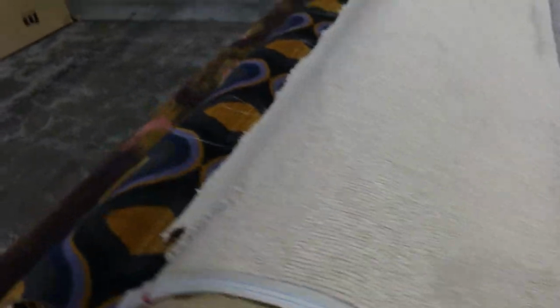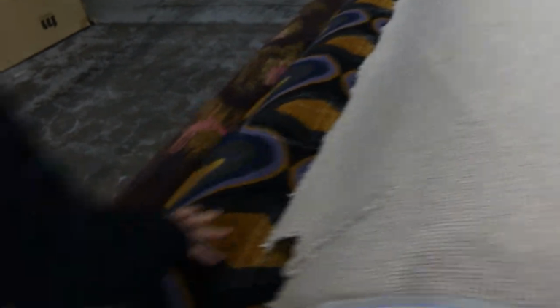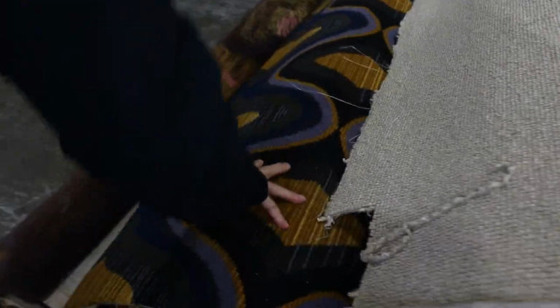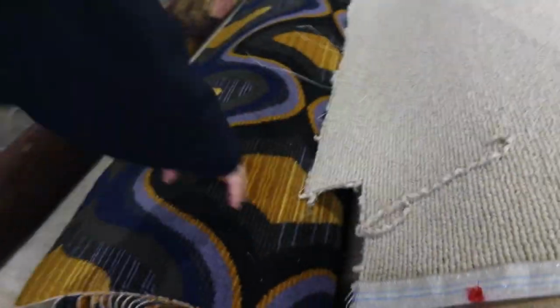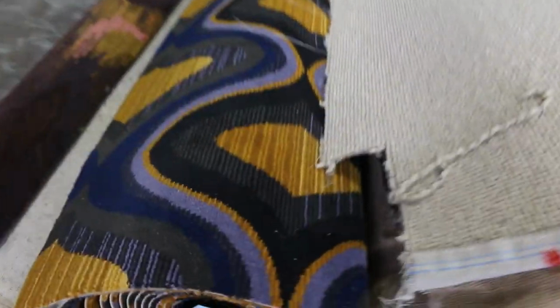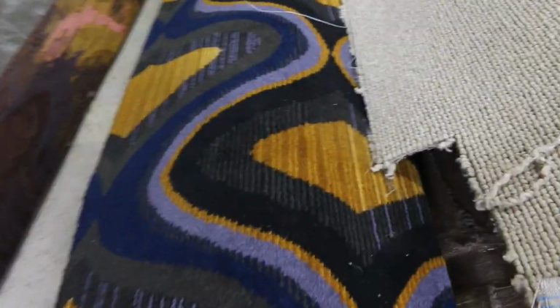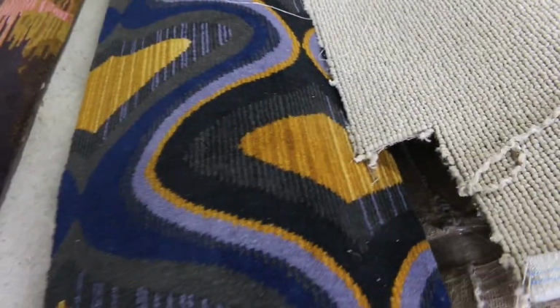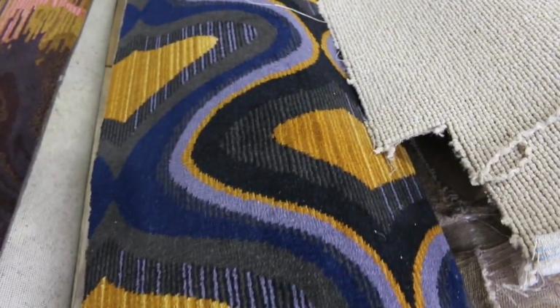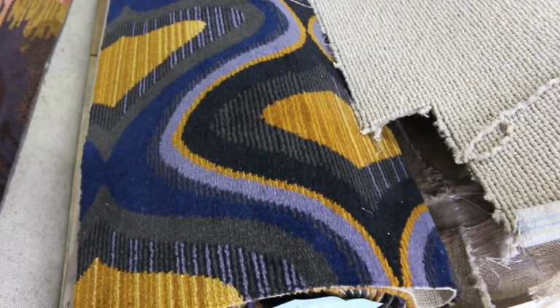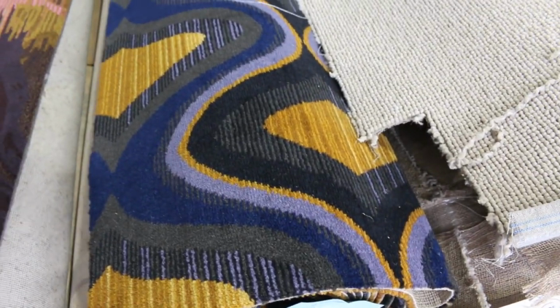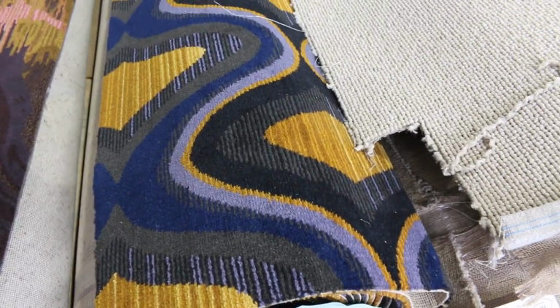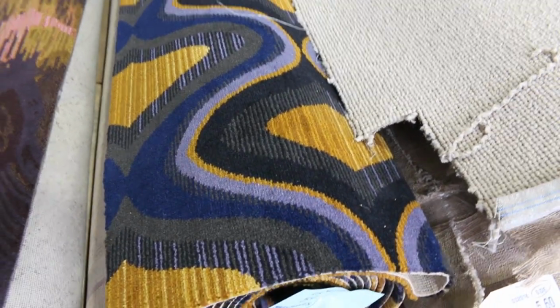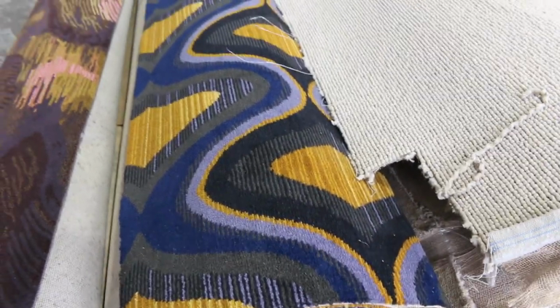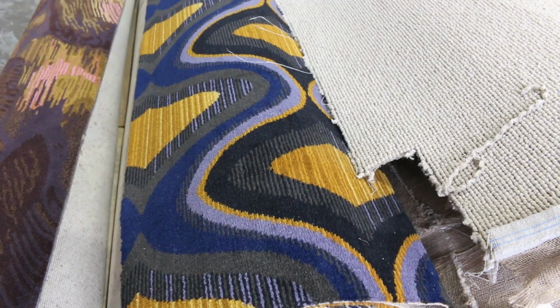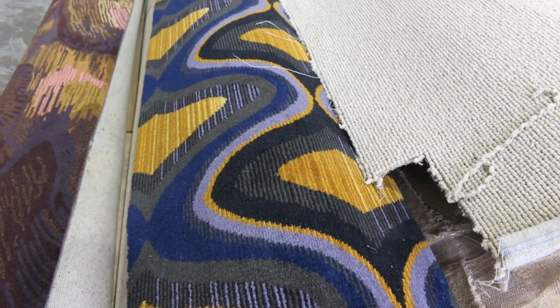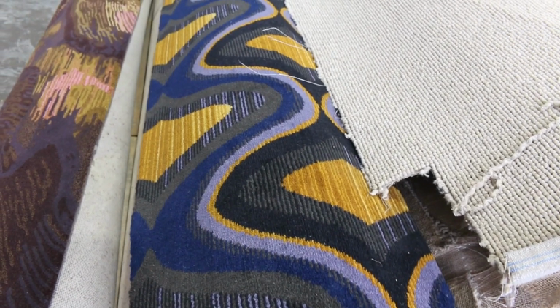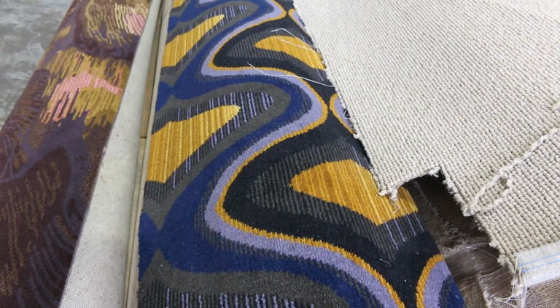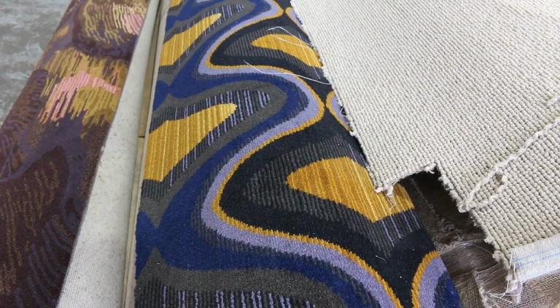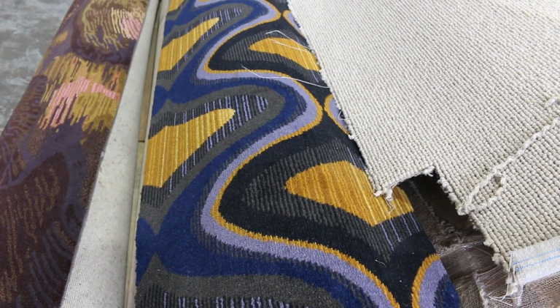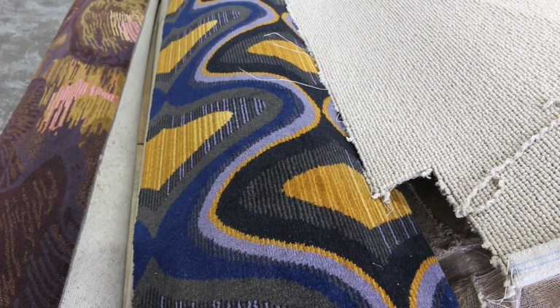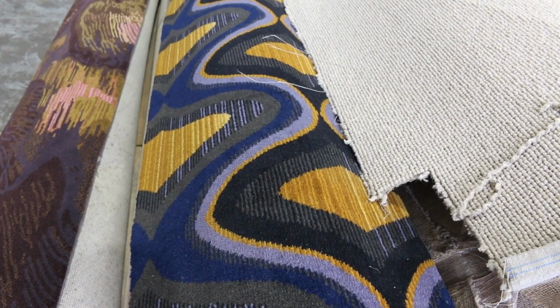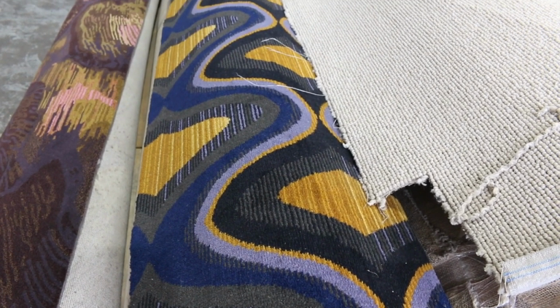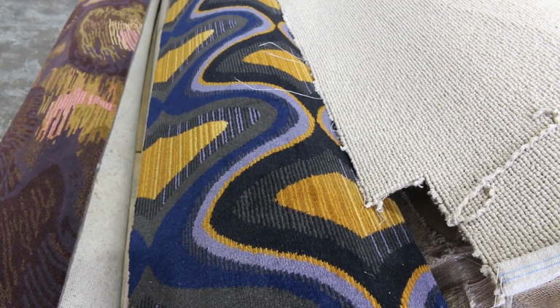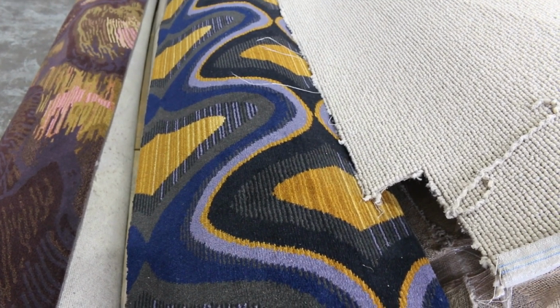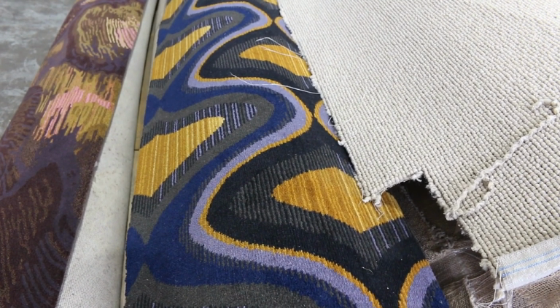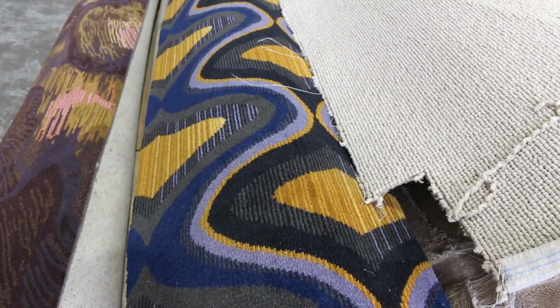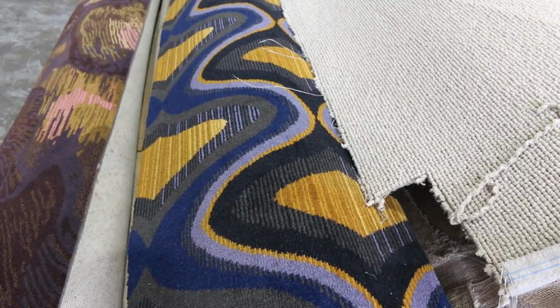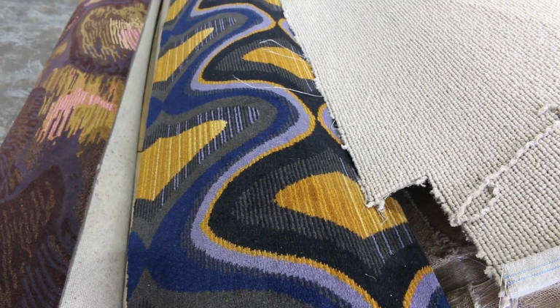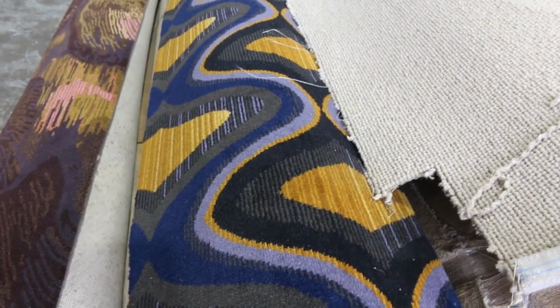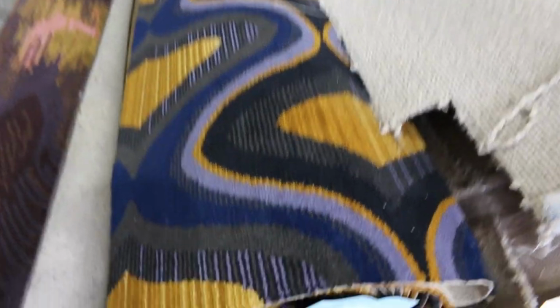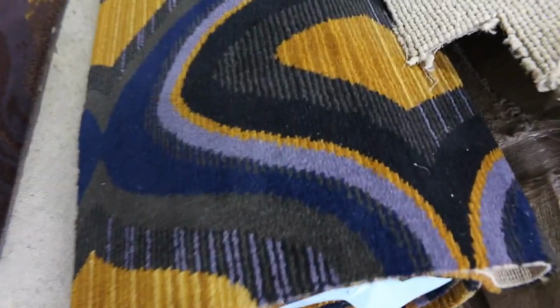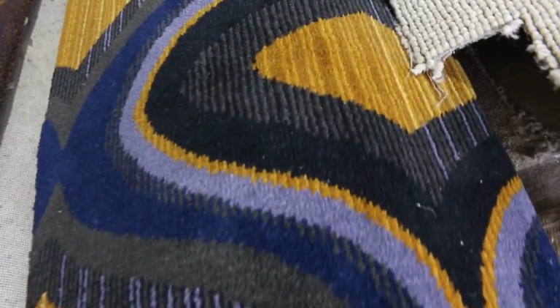We've got this nice woven Axminster carpet with a nice bright colour. That normally retails around $220 a metre — out the door tomorrow starting from $40 a broader metre. Extremely good buying there.